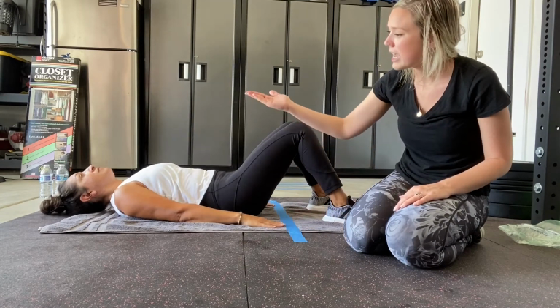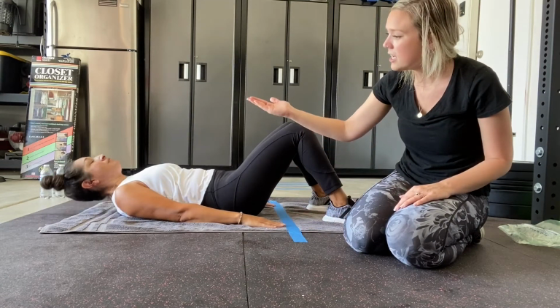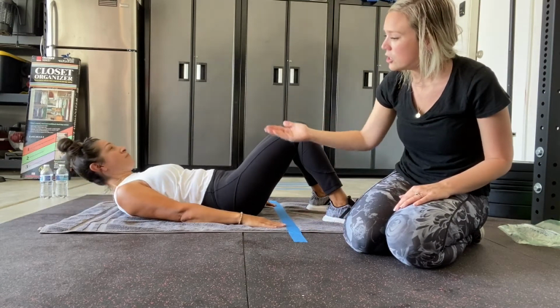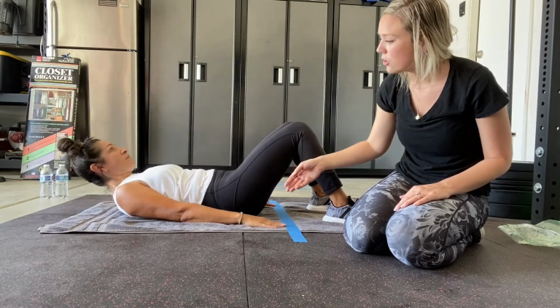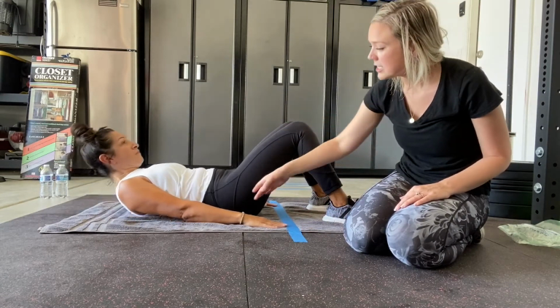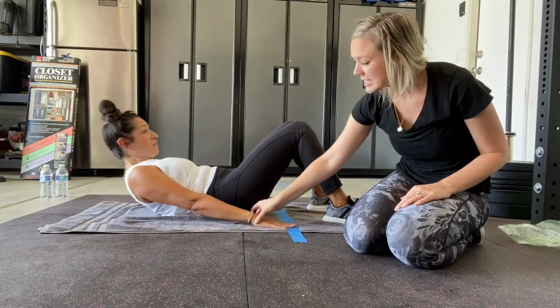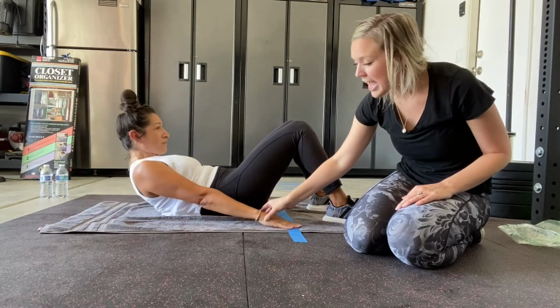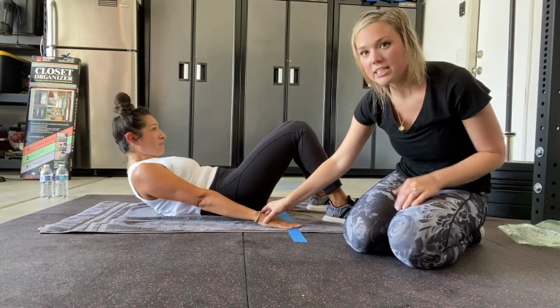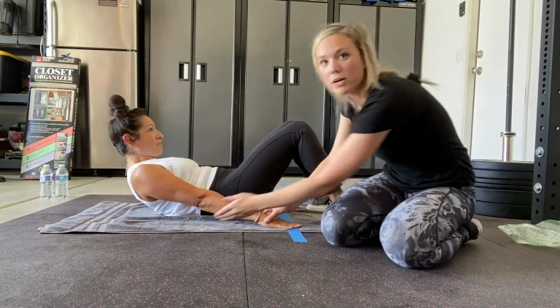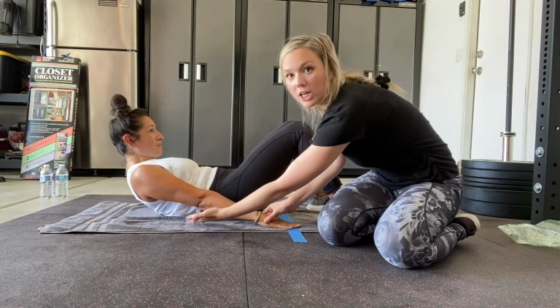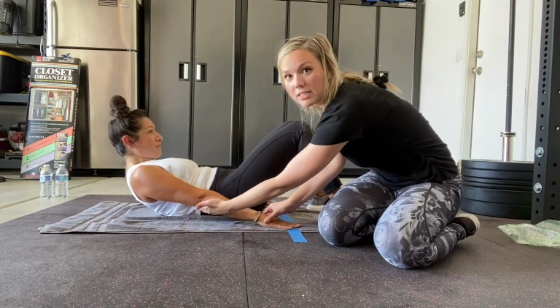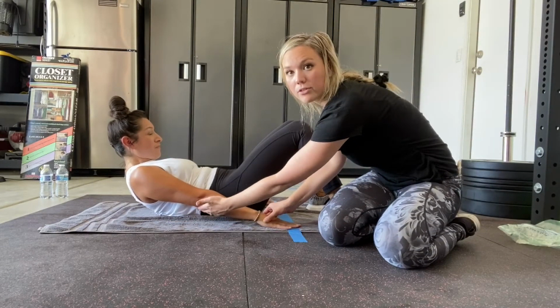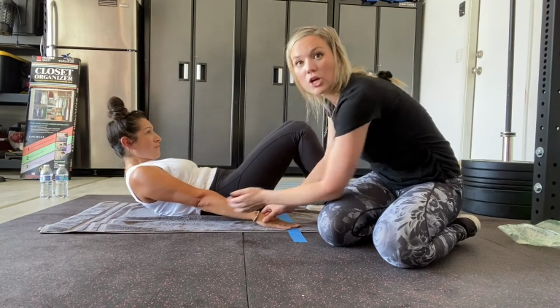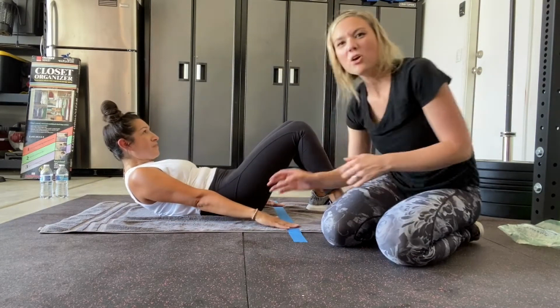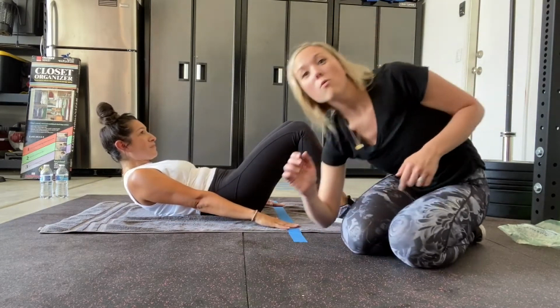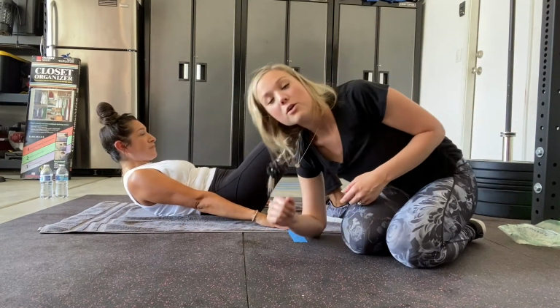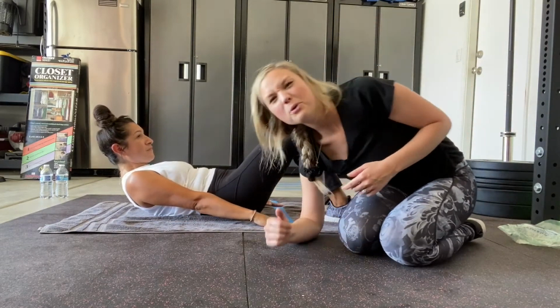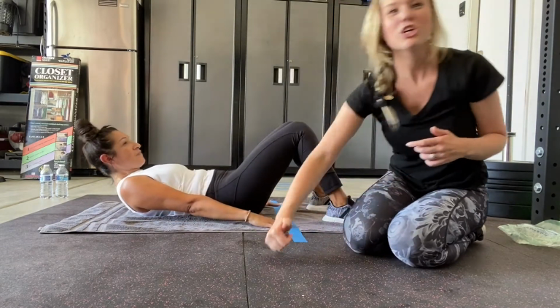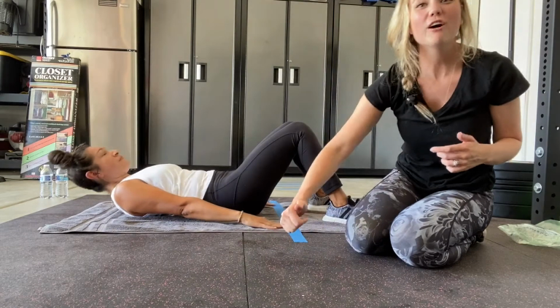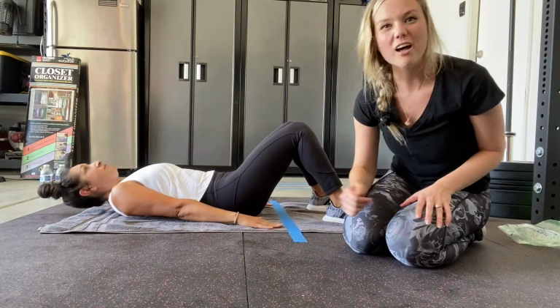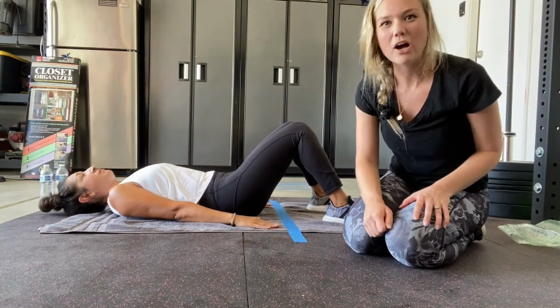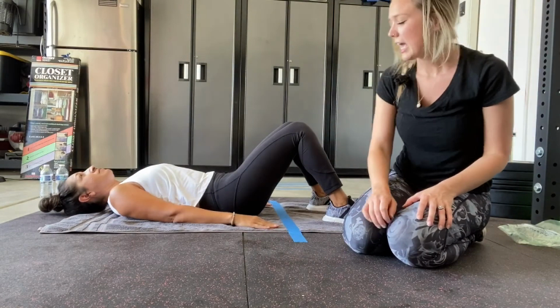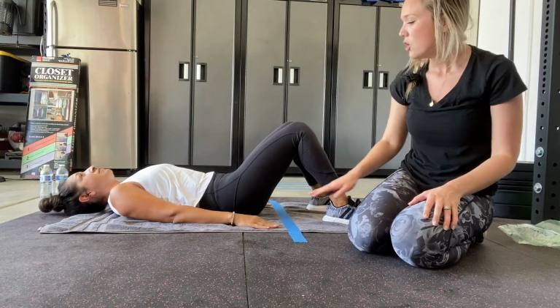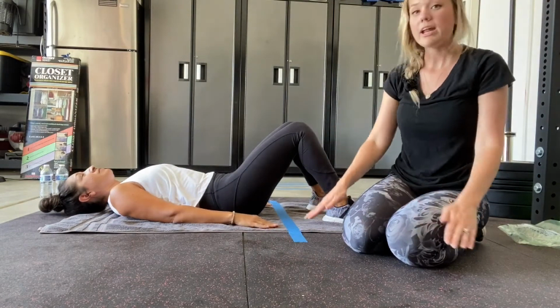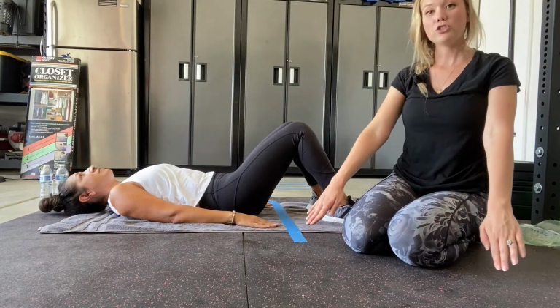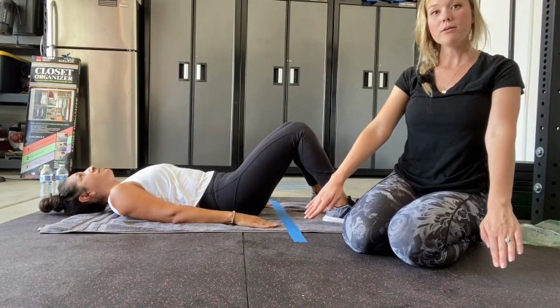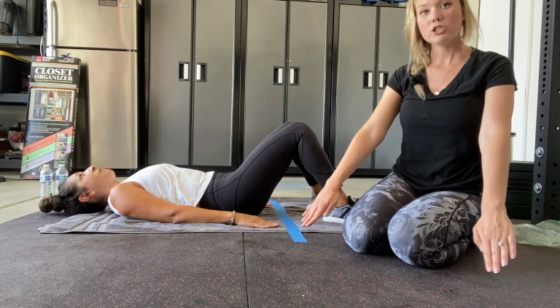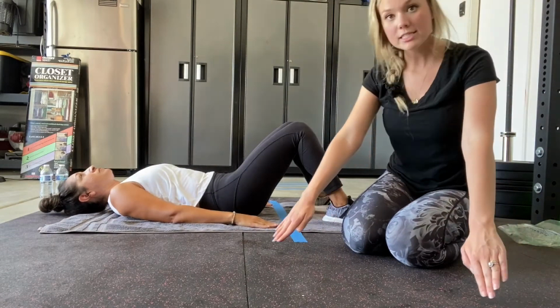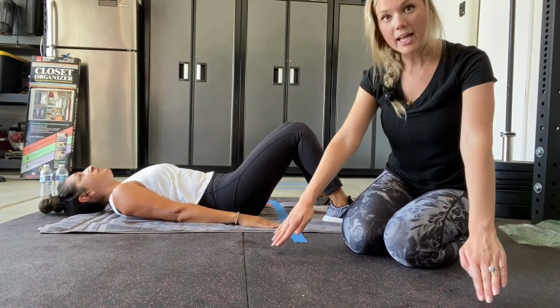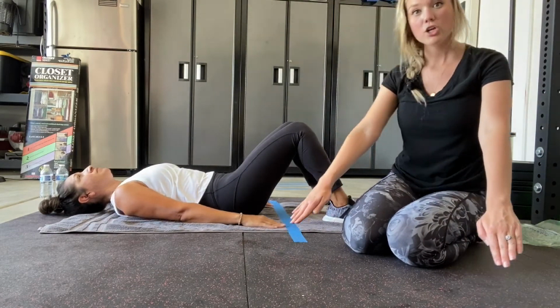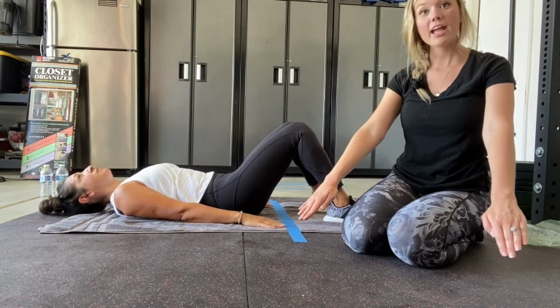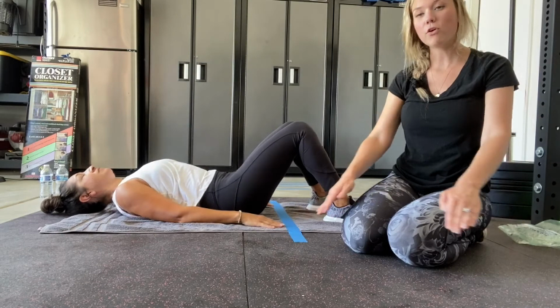Lift head, shoulders, slide hands forward — and look at those elbows. We don't want you to push off your elbows. We want to have straight arms and just slide your hands forward.